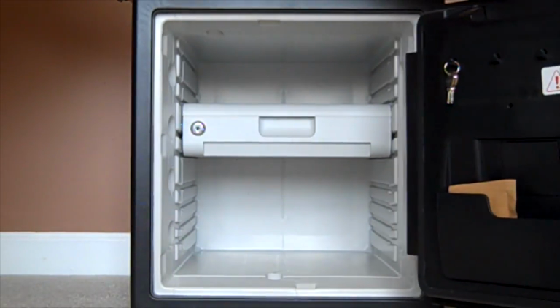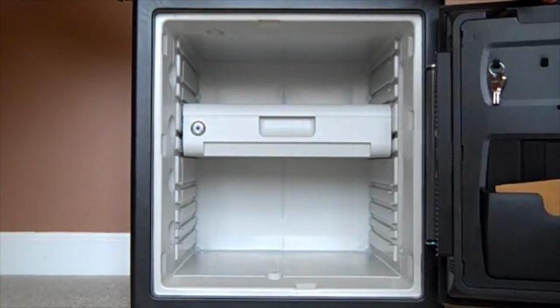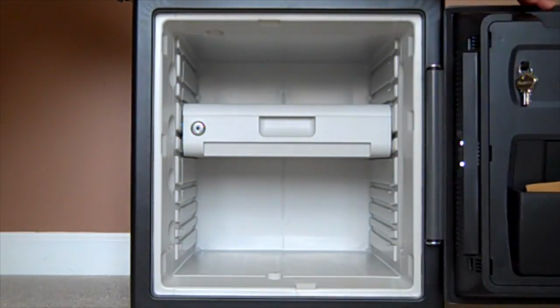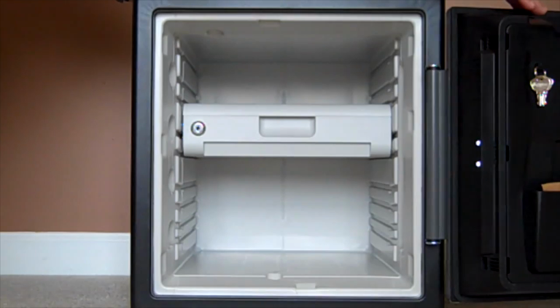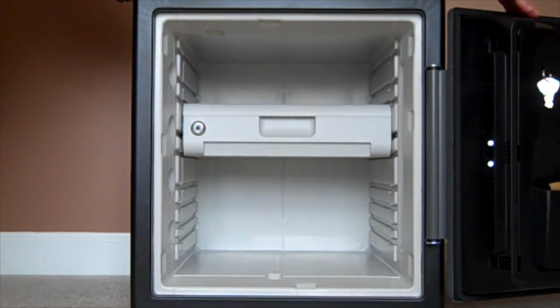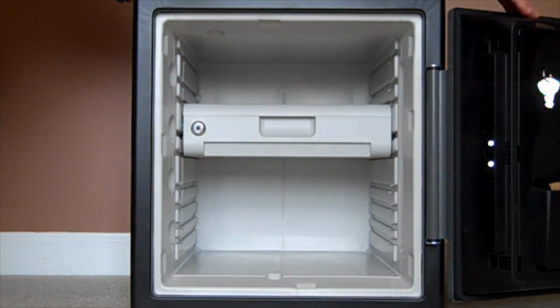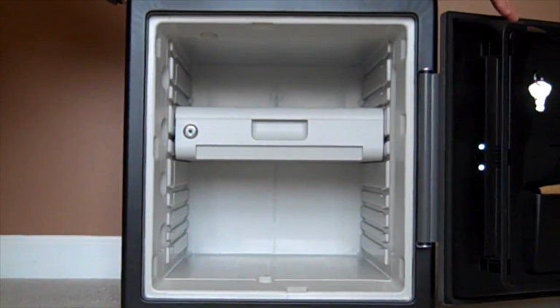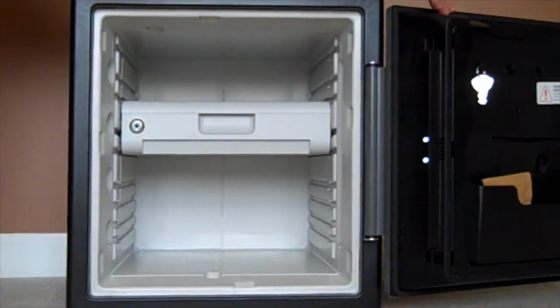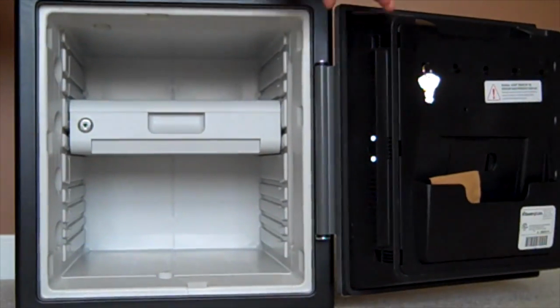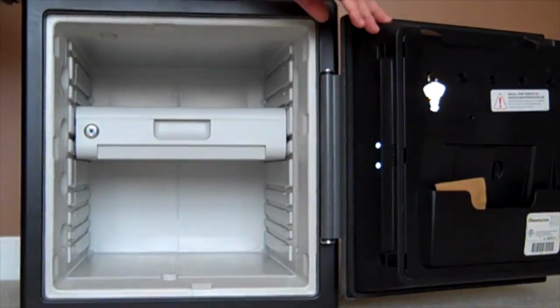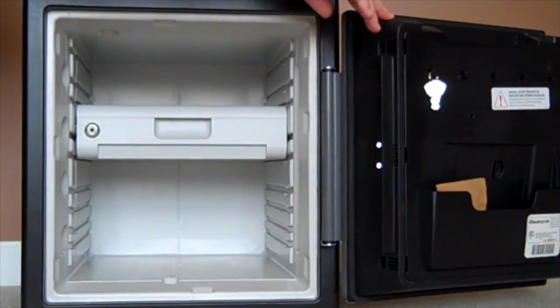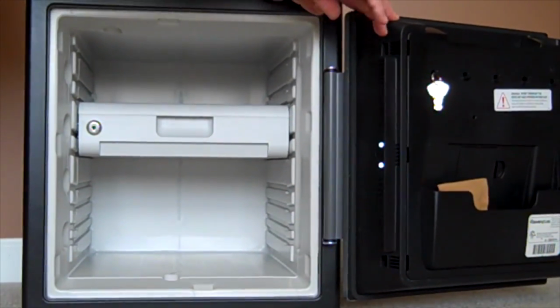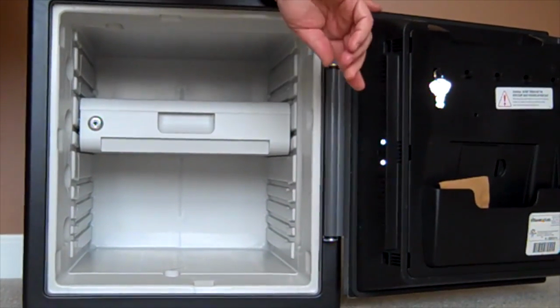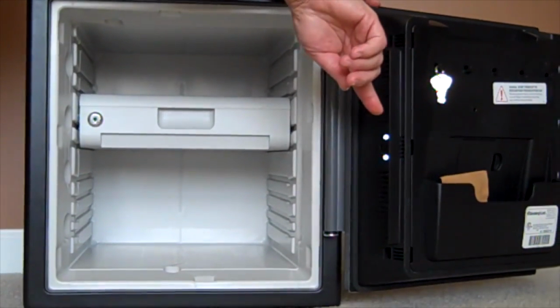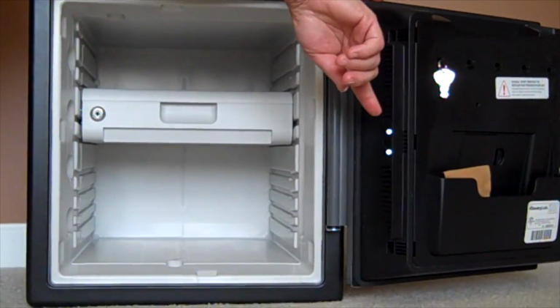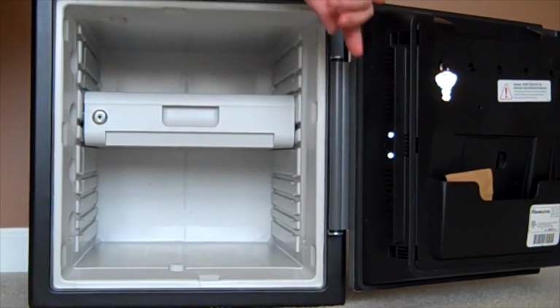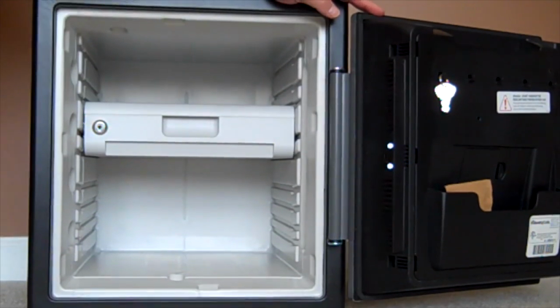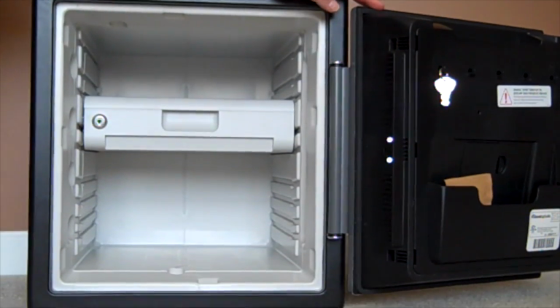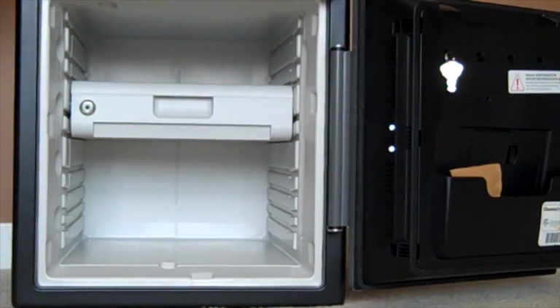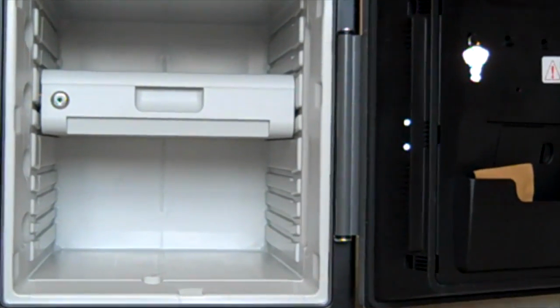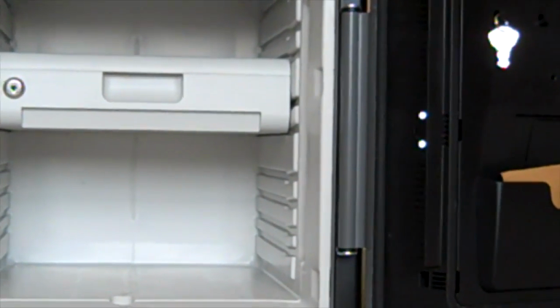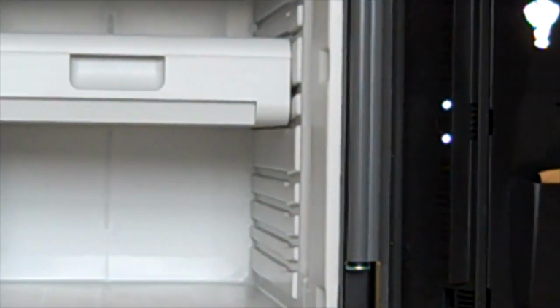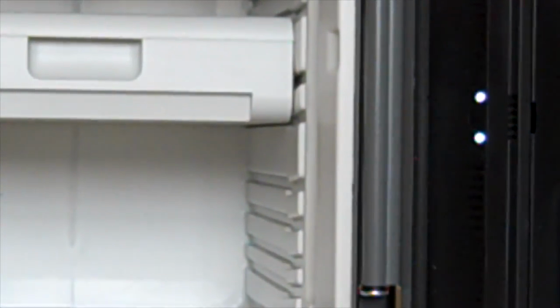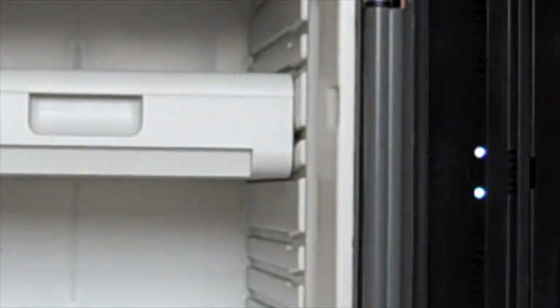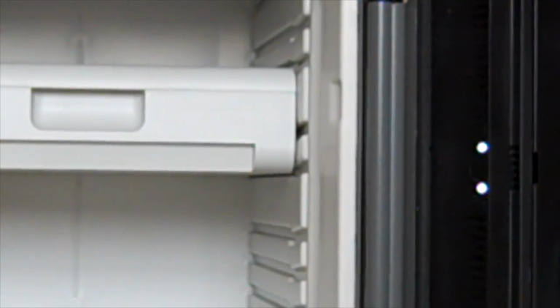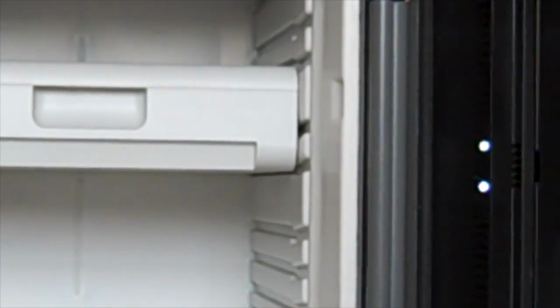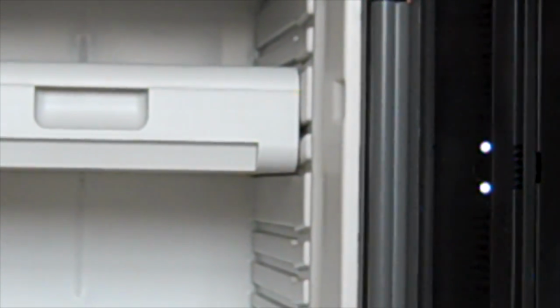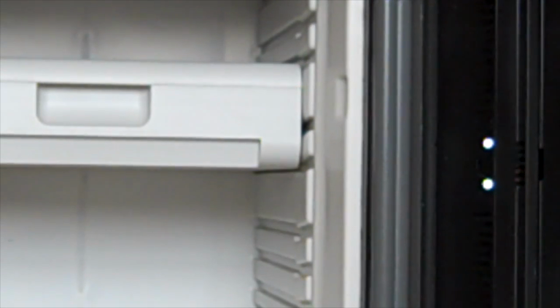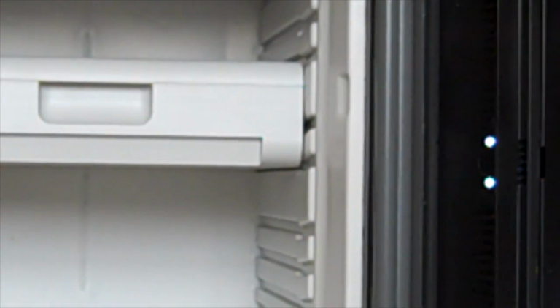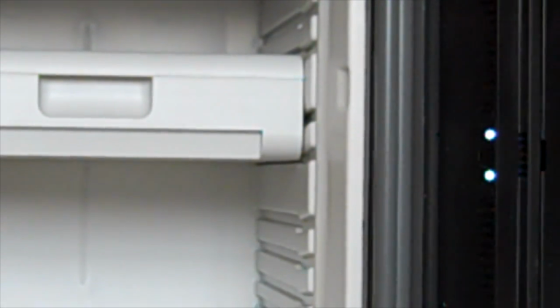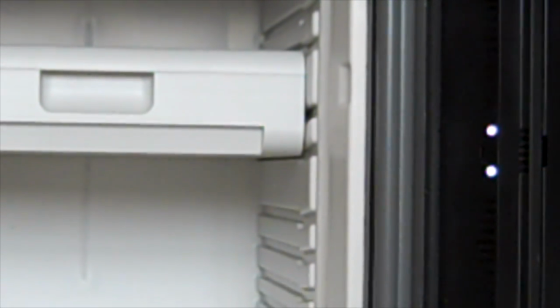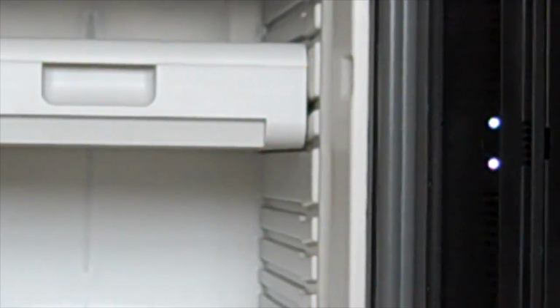Inside the safe is a light — let me show you that. You can program that as well. We programmed it to stay on 30 seconds, but you can have it stay on as long as a minute, or you can turn it off altogether.